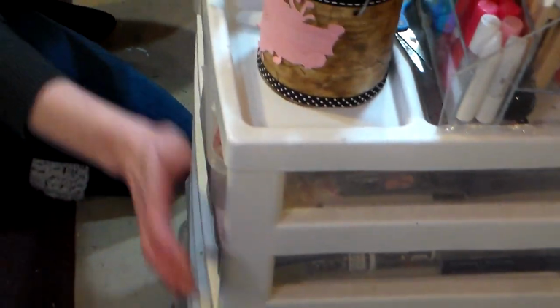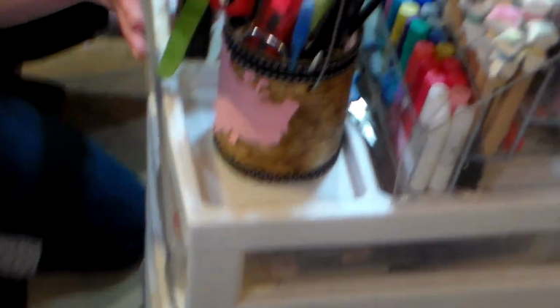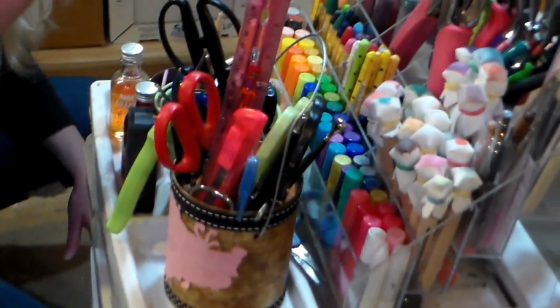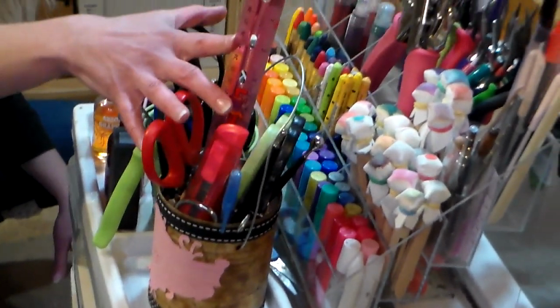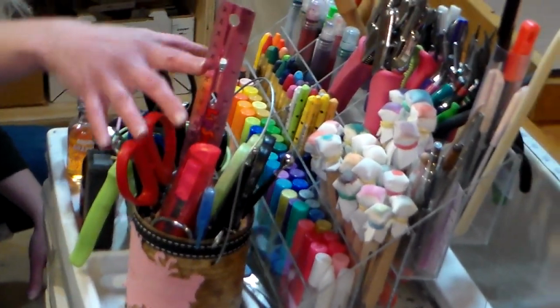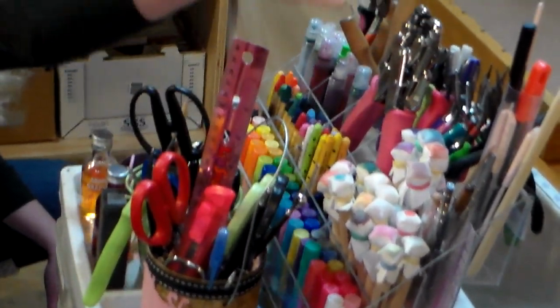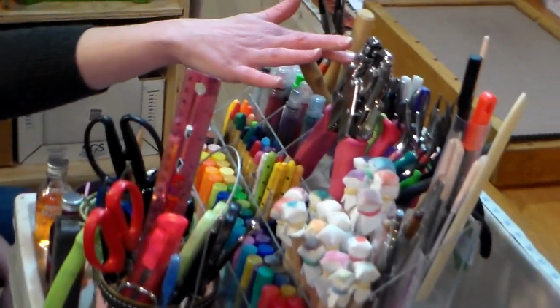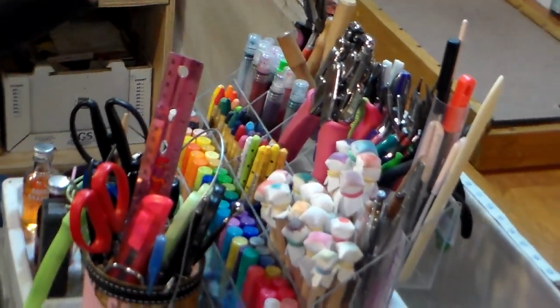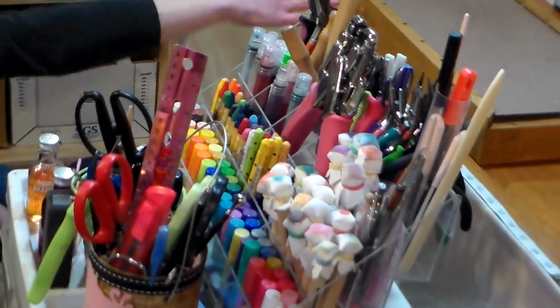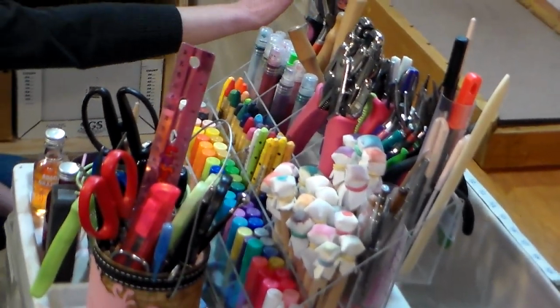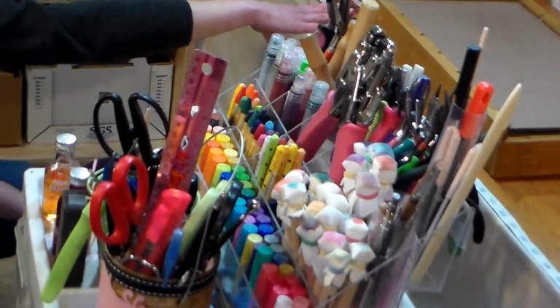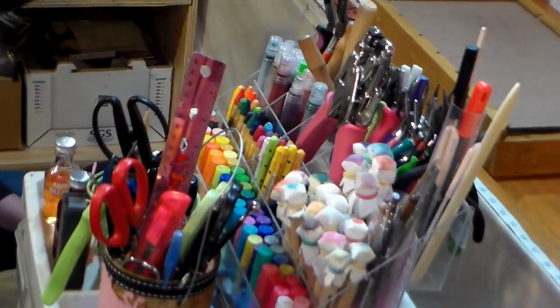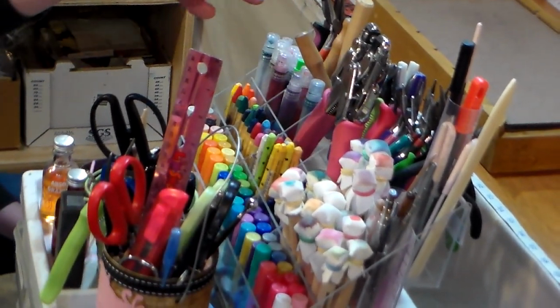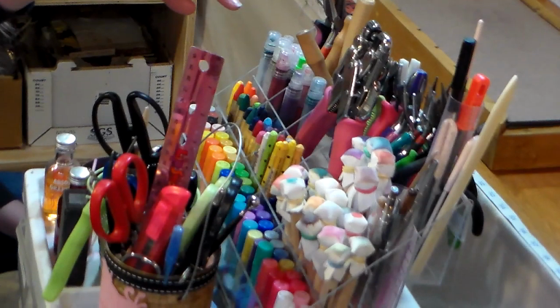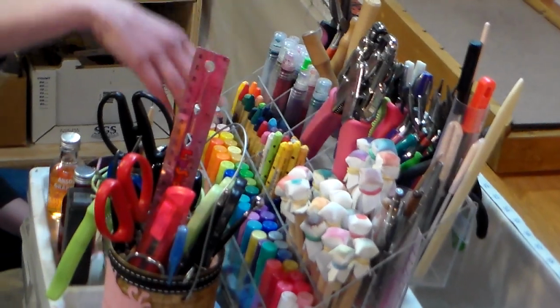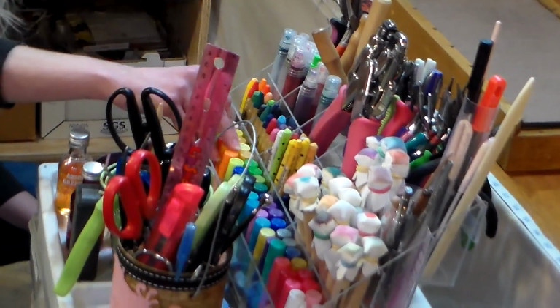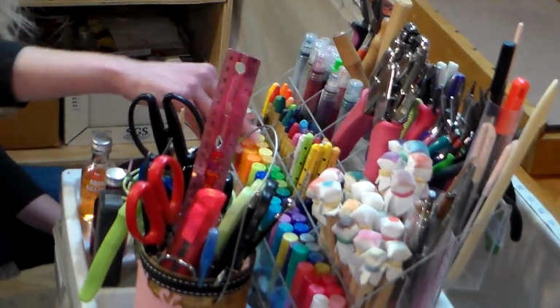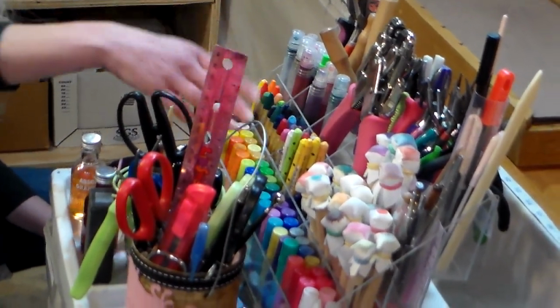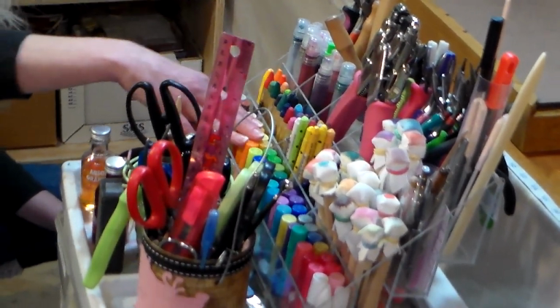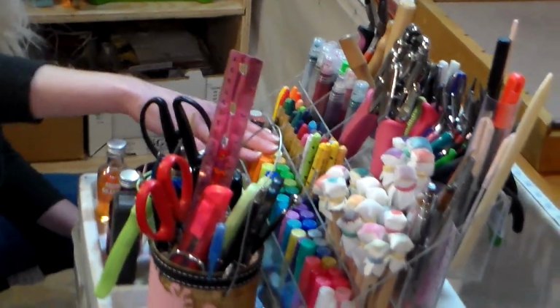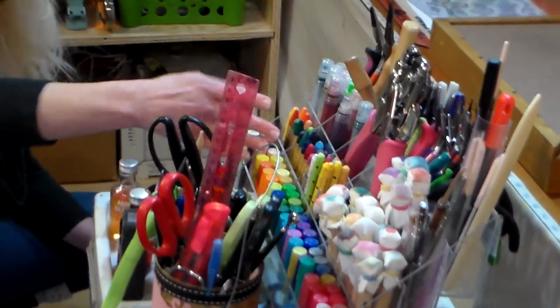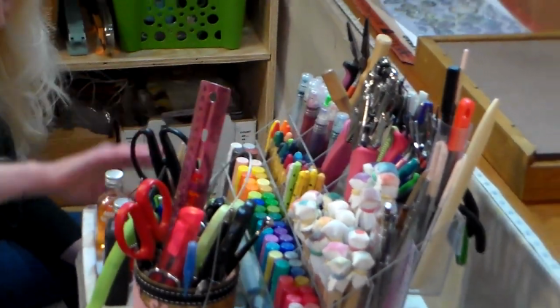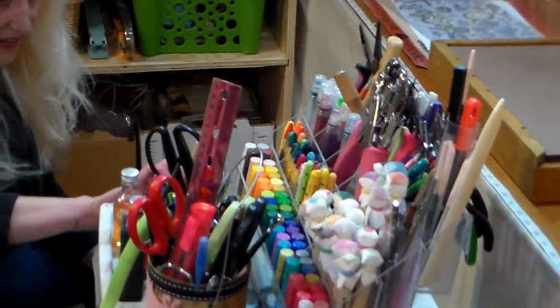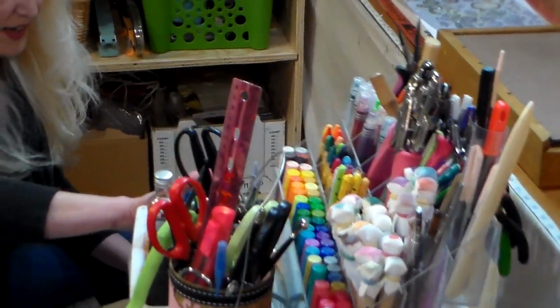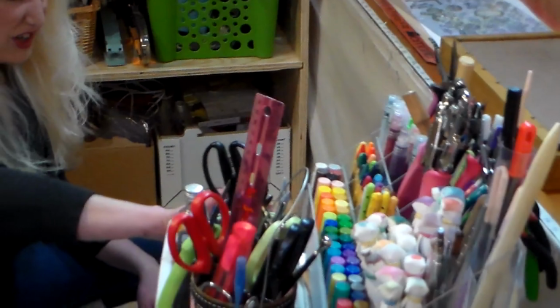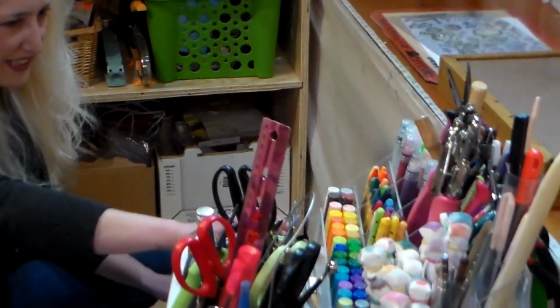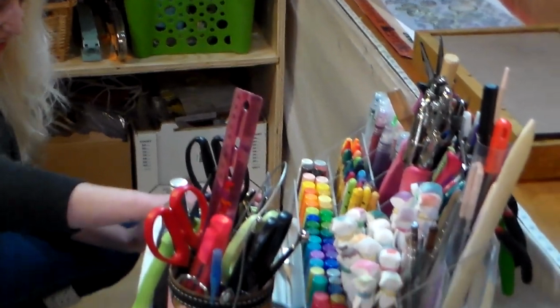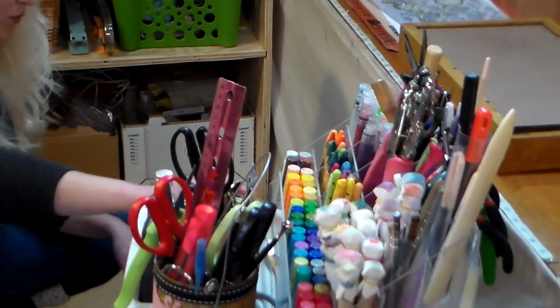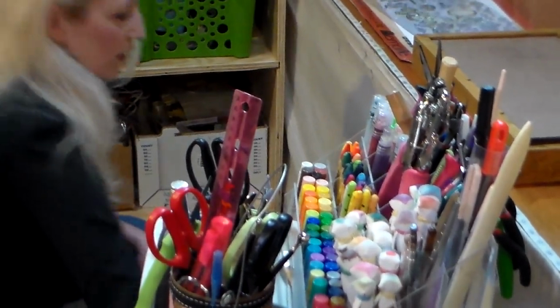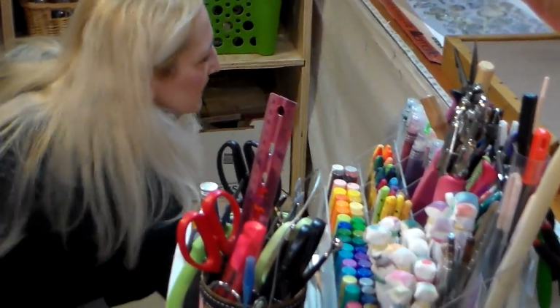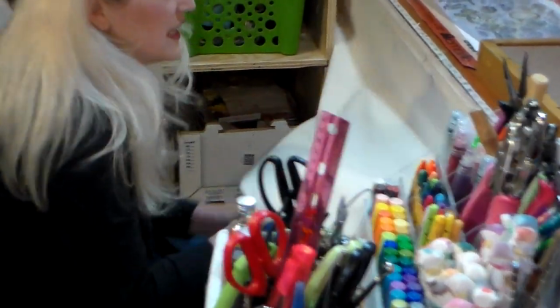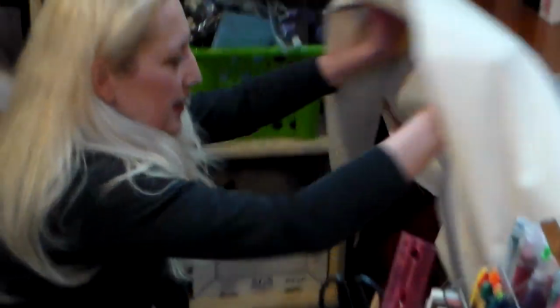Up top: scissors, pliers — because if I'm doing jewelry I tend to sit over here, so I have all my jewelry pliers here. My little Gelatos — they just store better there than anywhere else. I tried putting them in a tin and it just wasn't working for me, so I left them there.